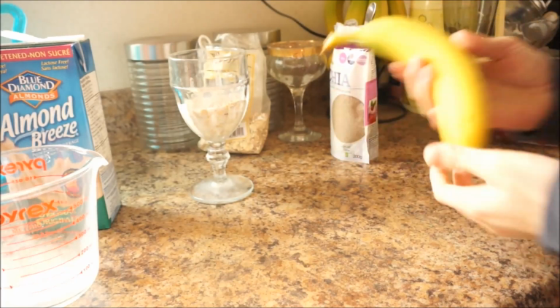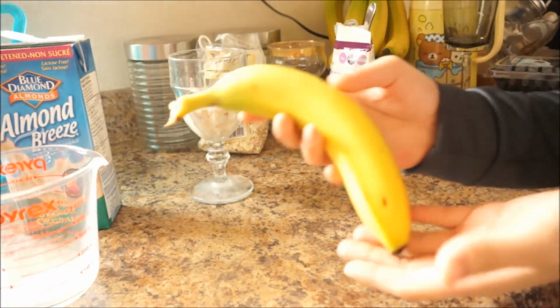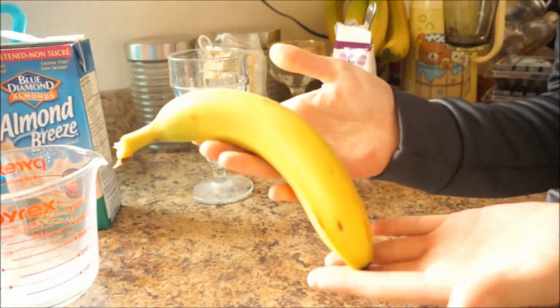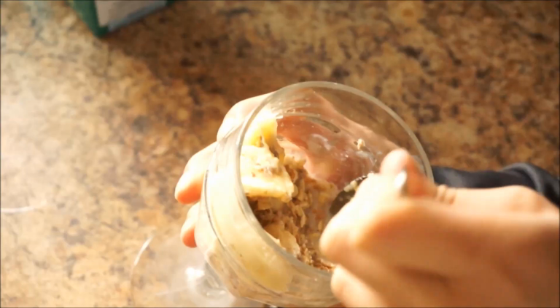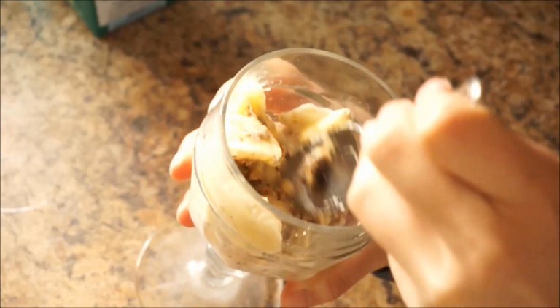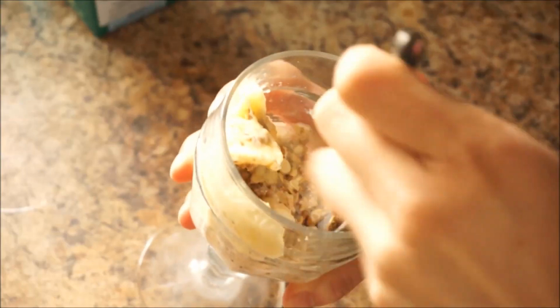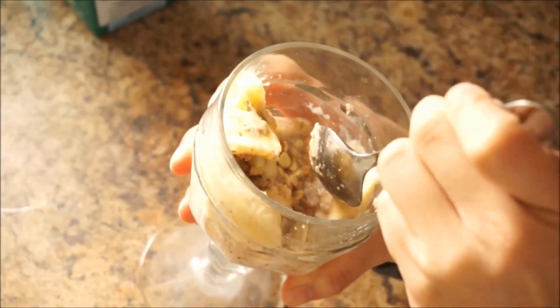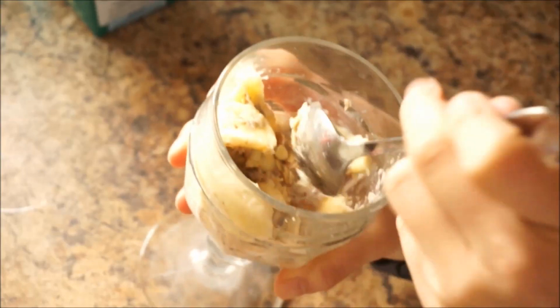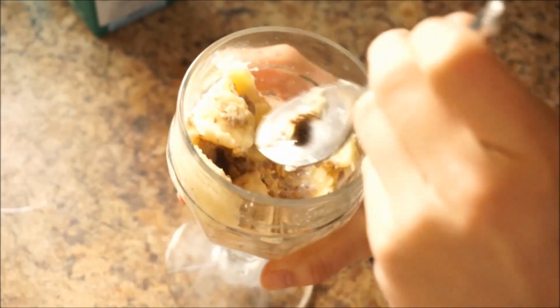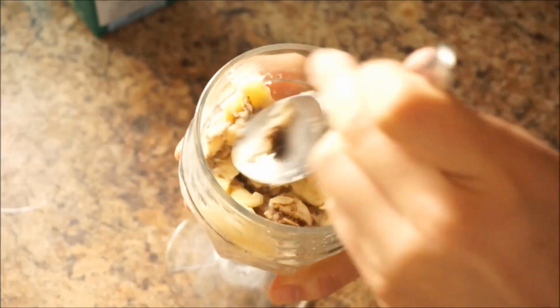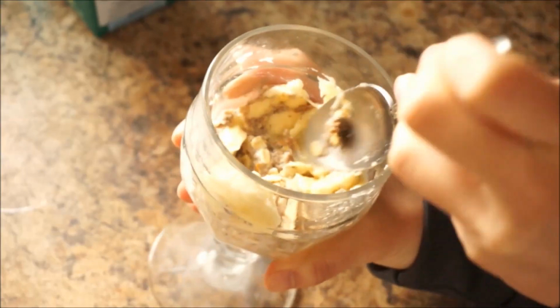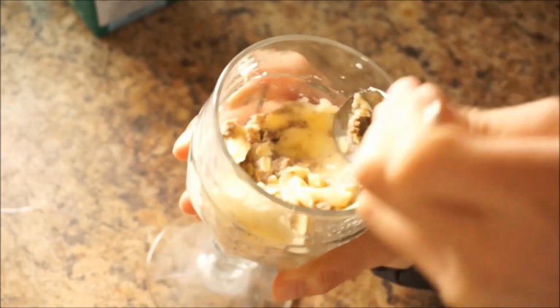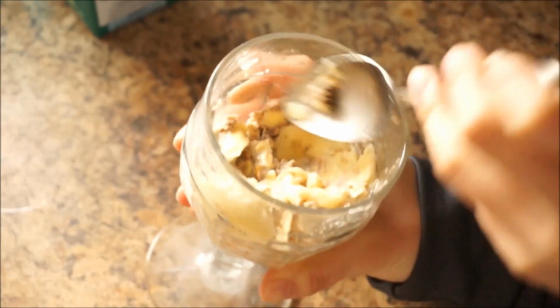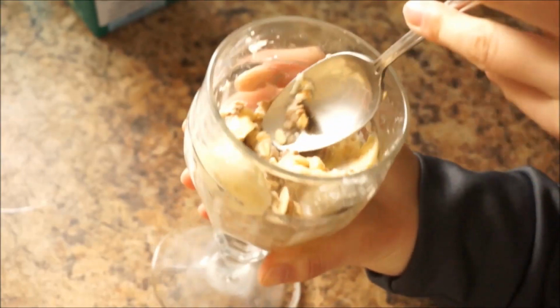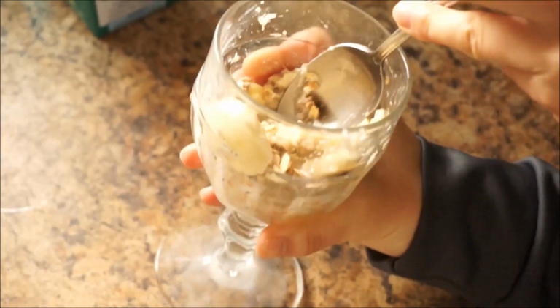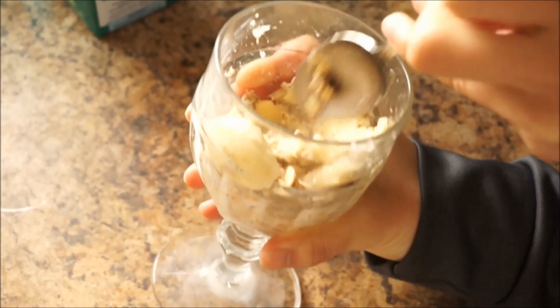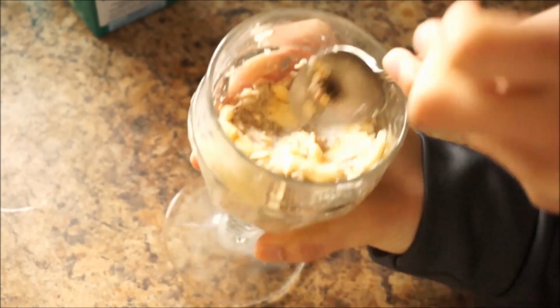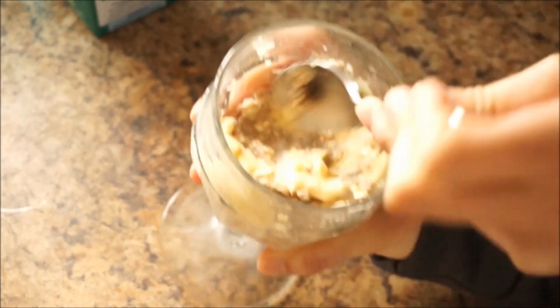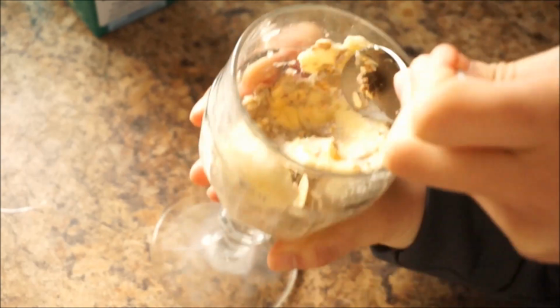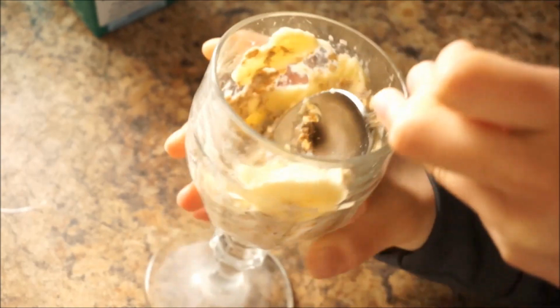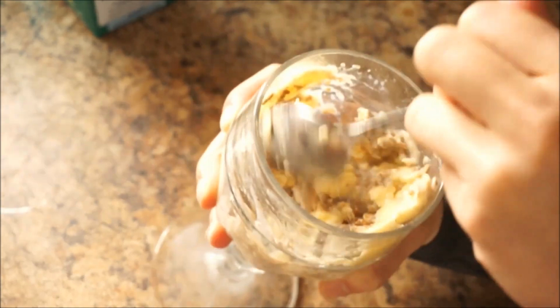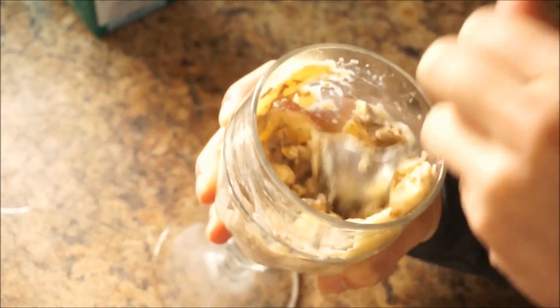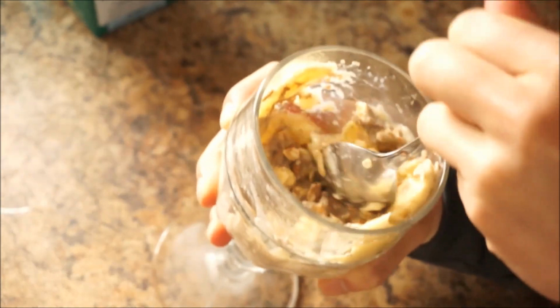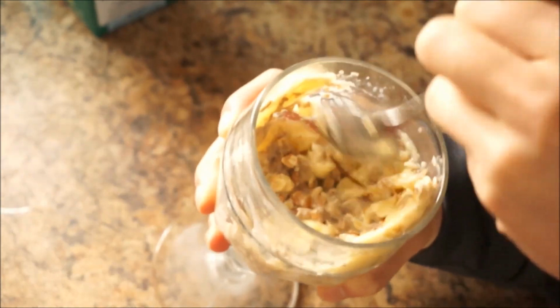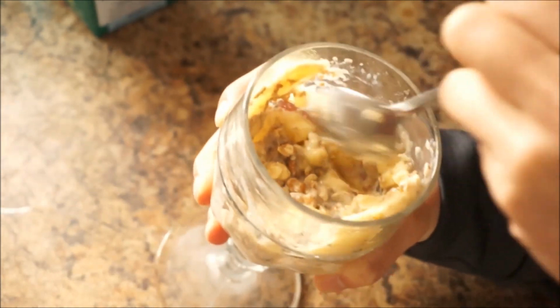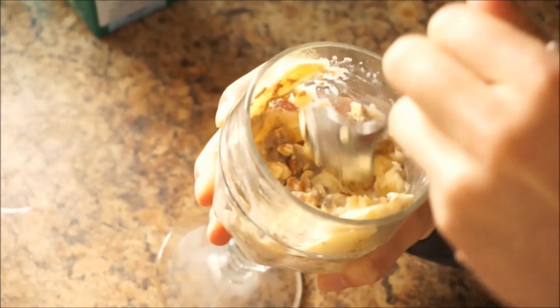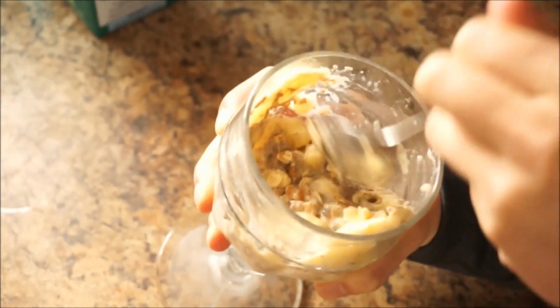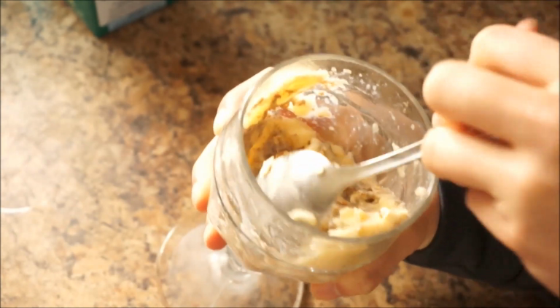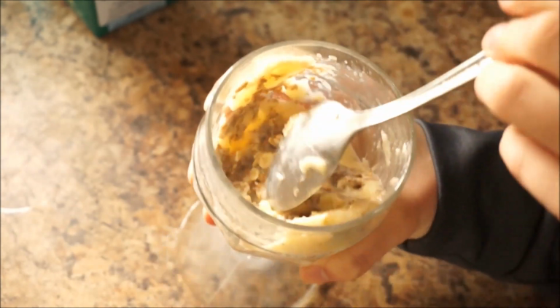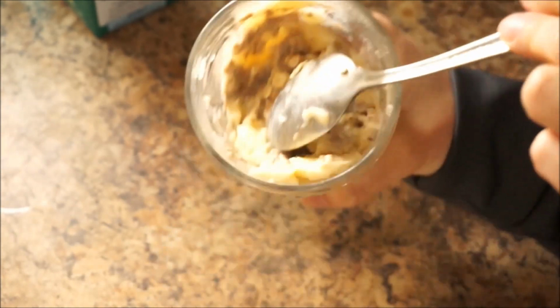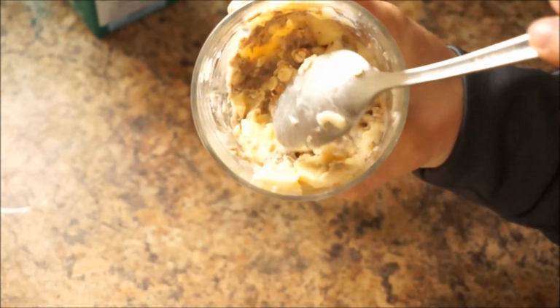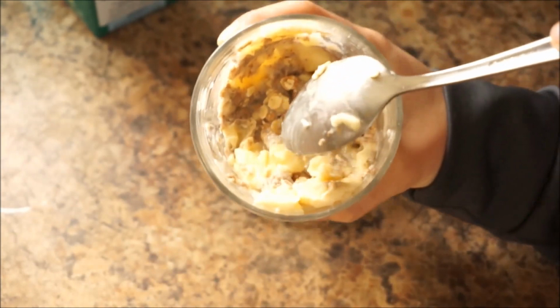On top of that I always like to add a banana. I like to smush half the banana then cut the other half into slices, just so I have something else to bite on.